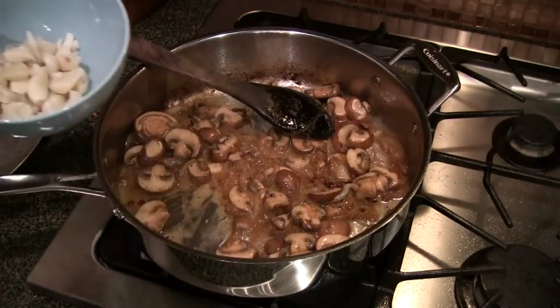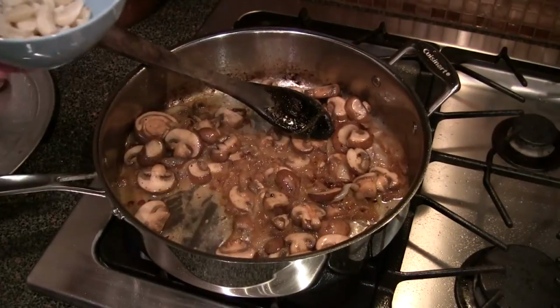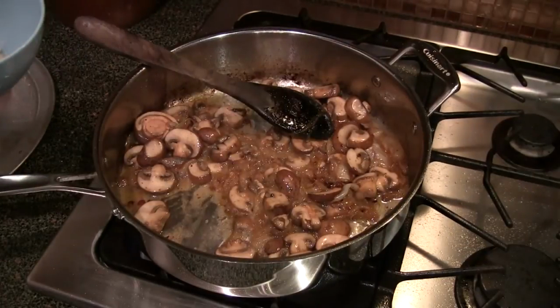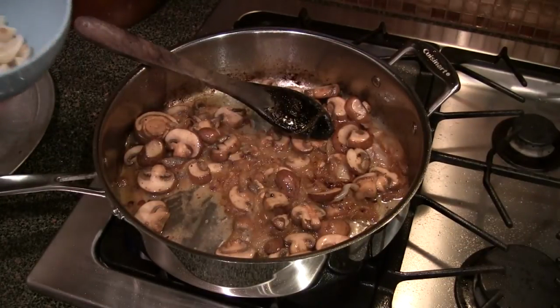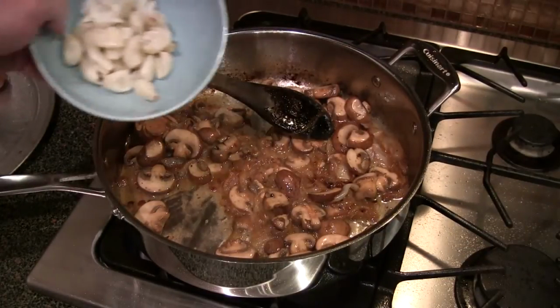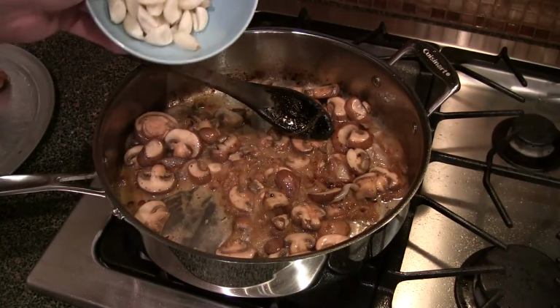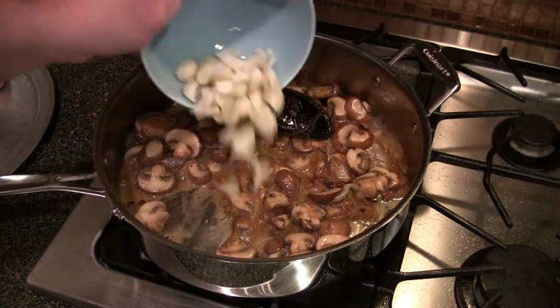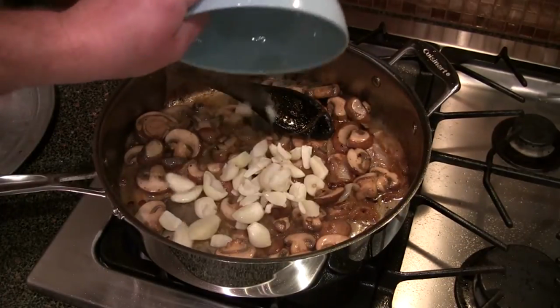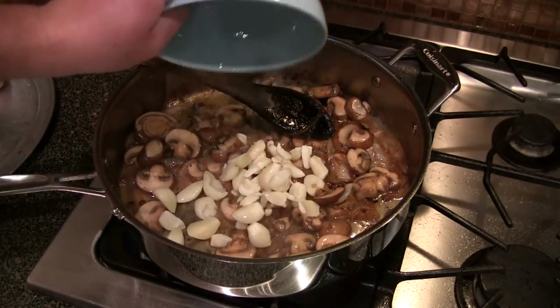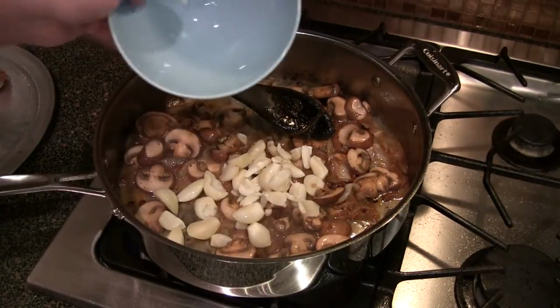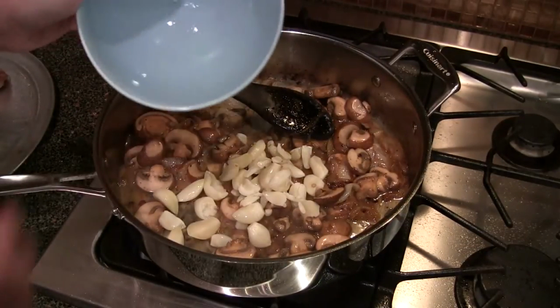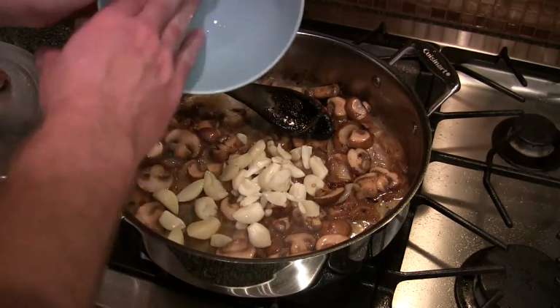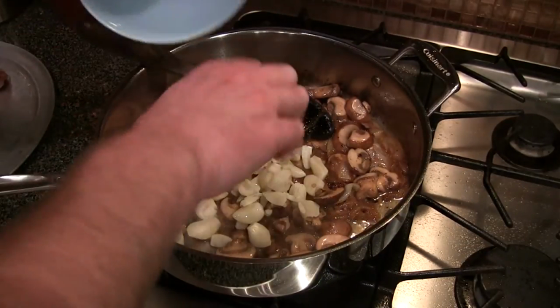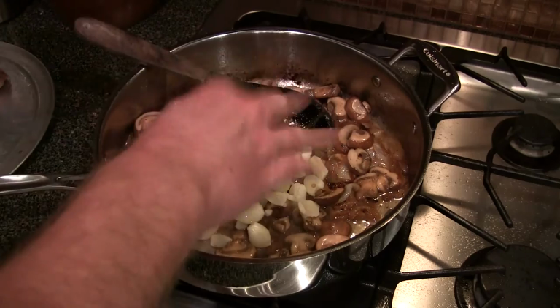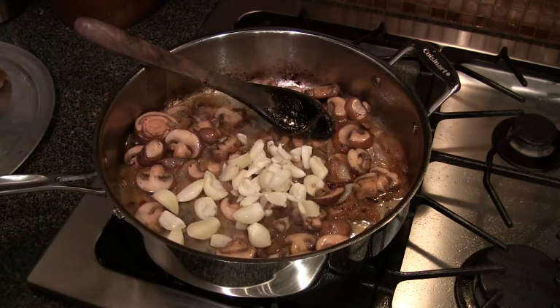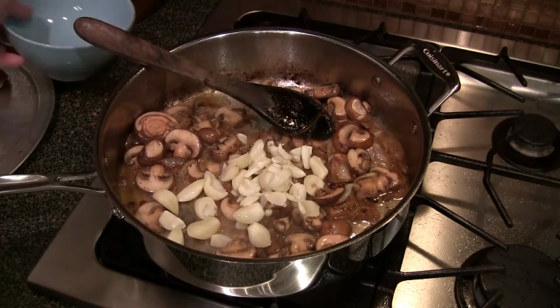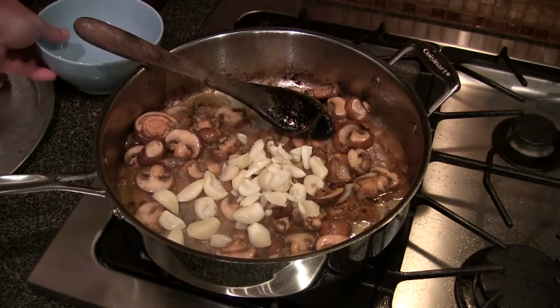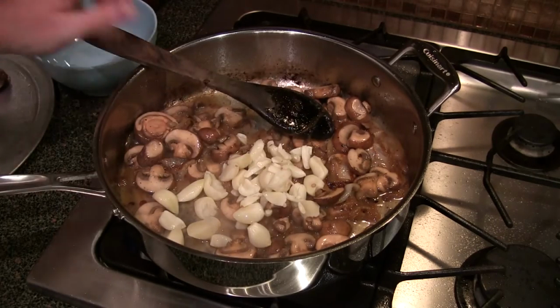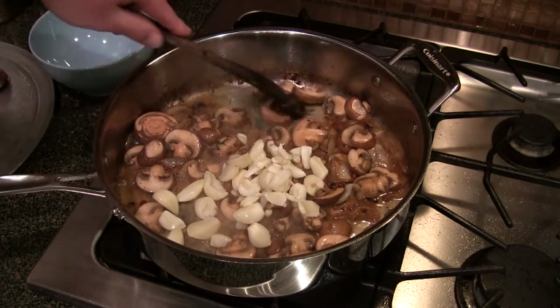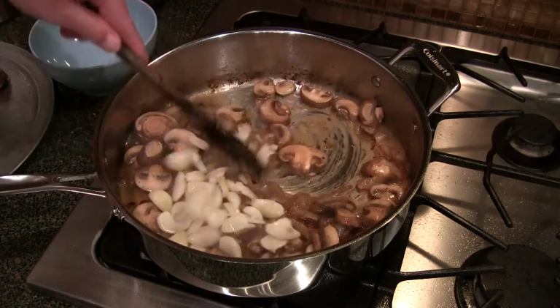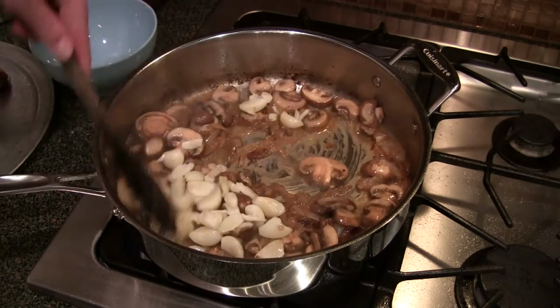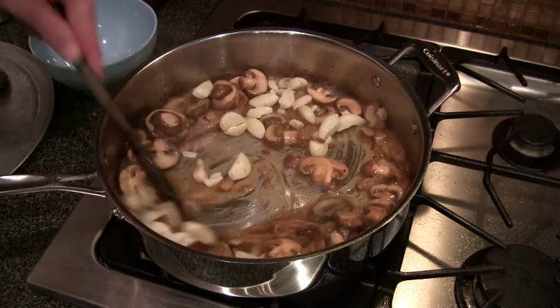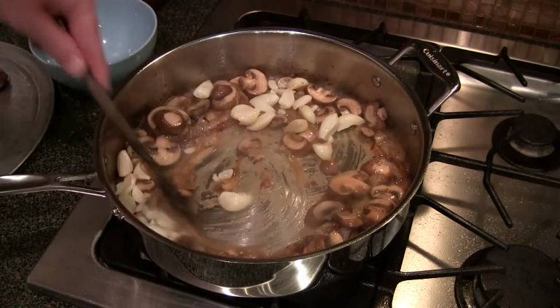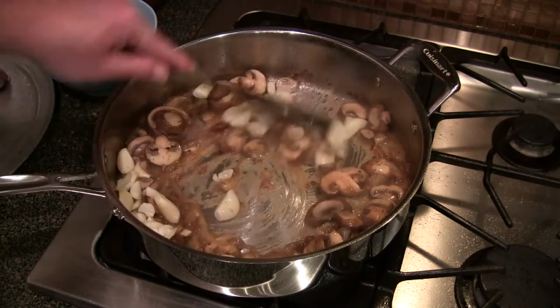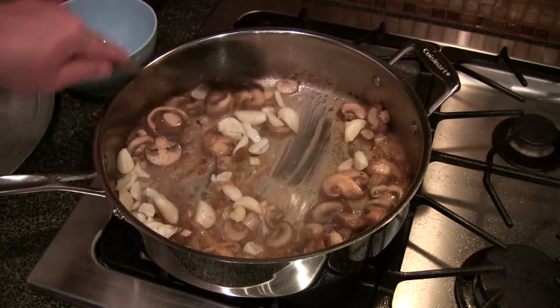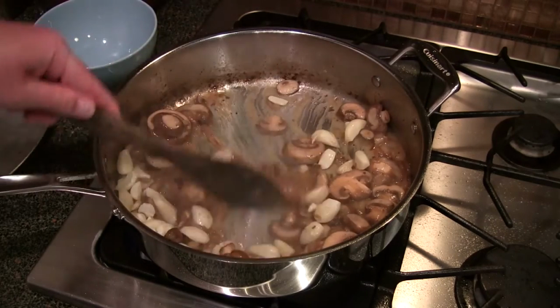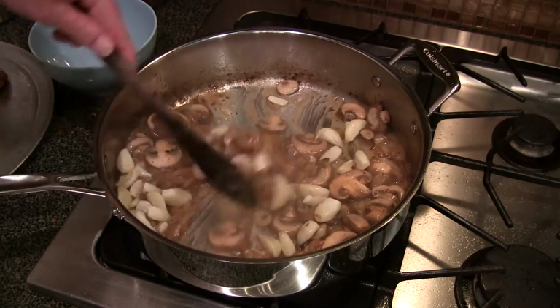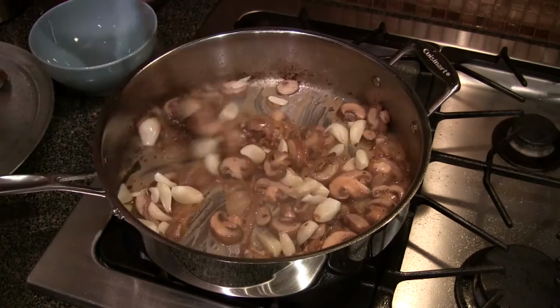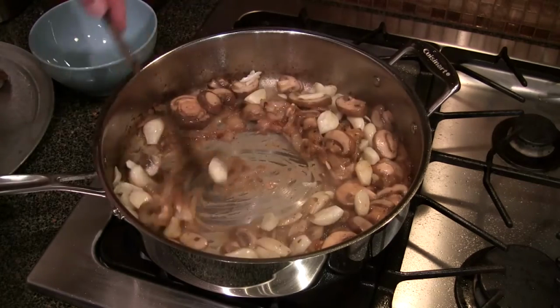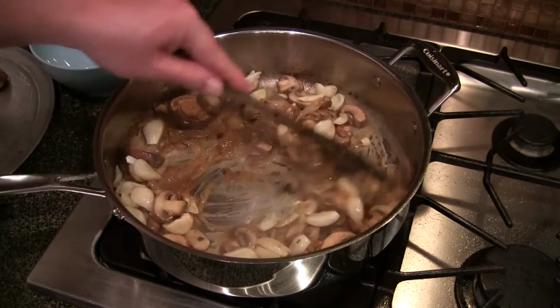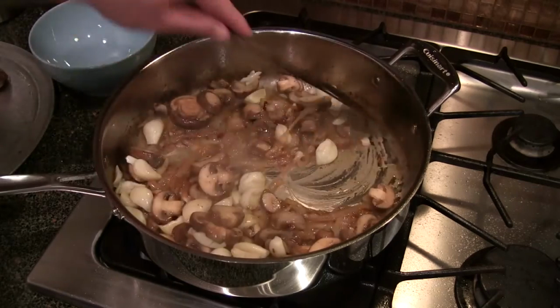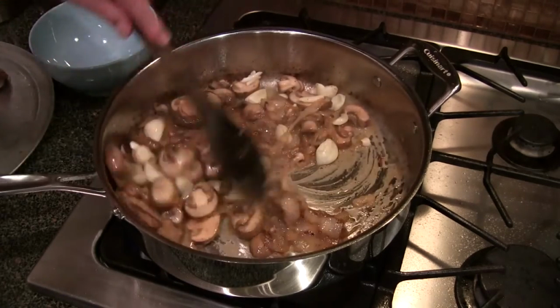When this is almost deglazed and it's actually forming some more glaze on its own with the mushrooms and stuff, just pour the blanched garlic in there and give it a couple minutes.